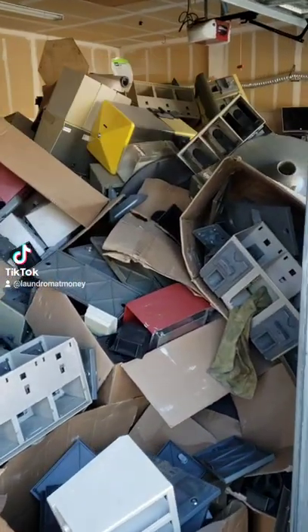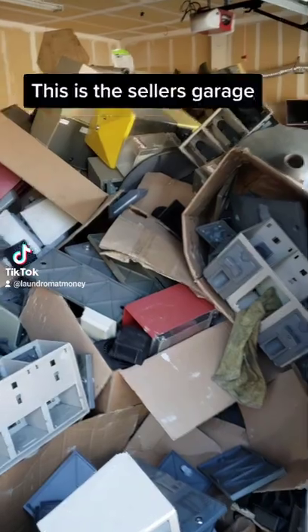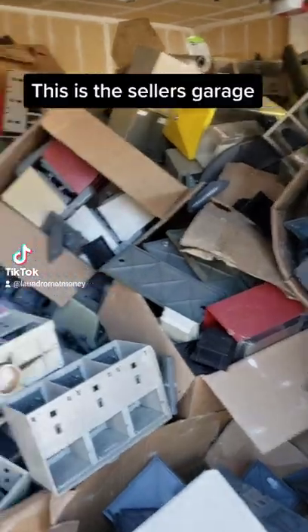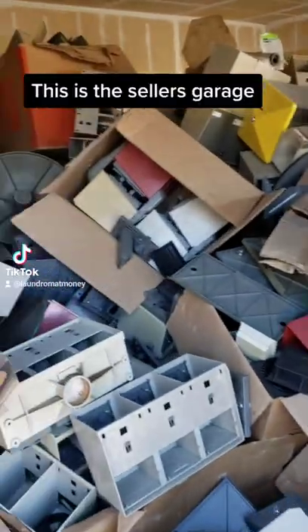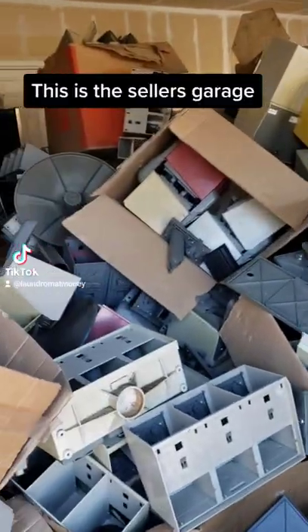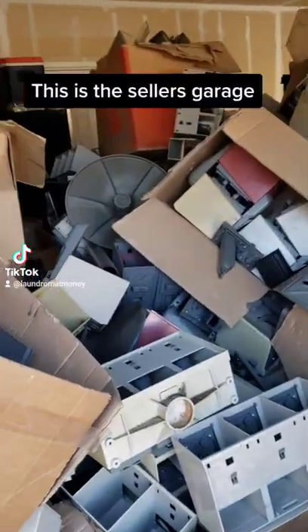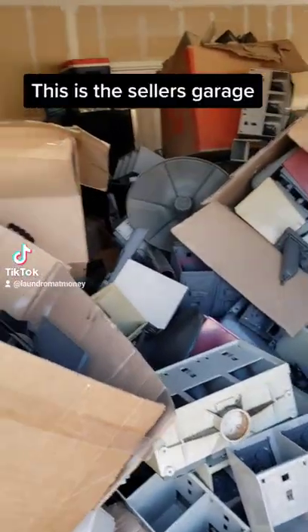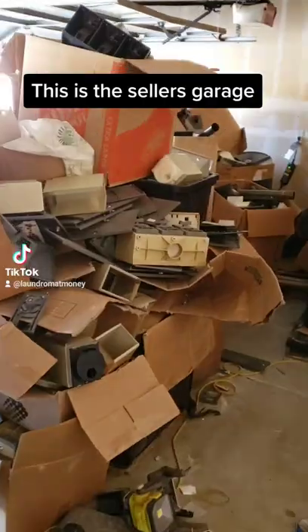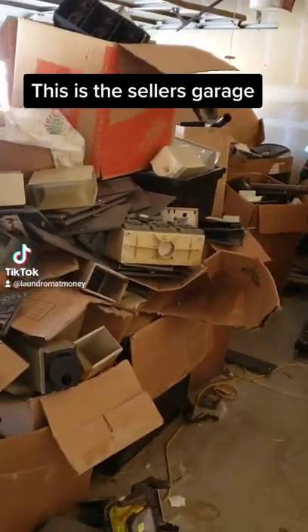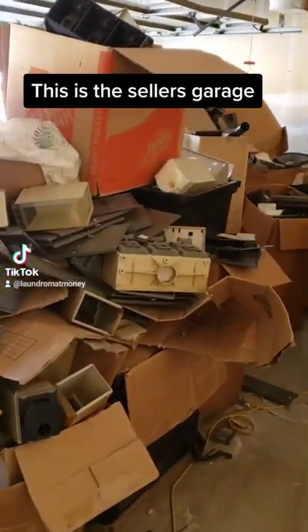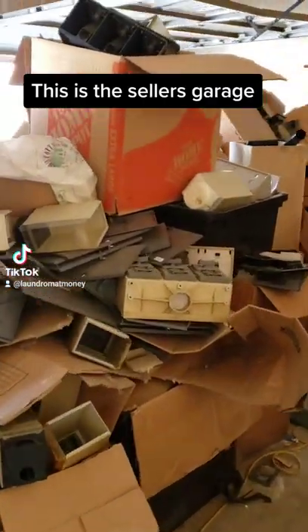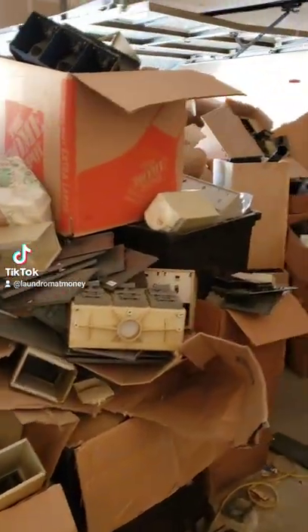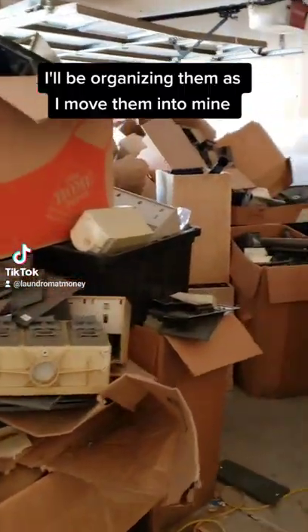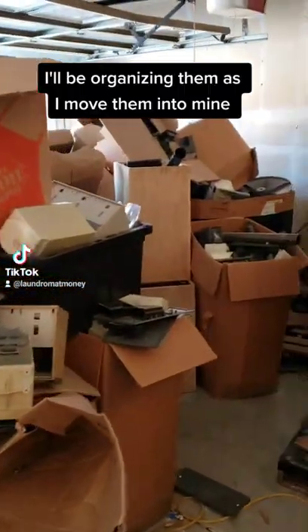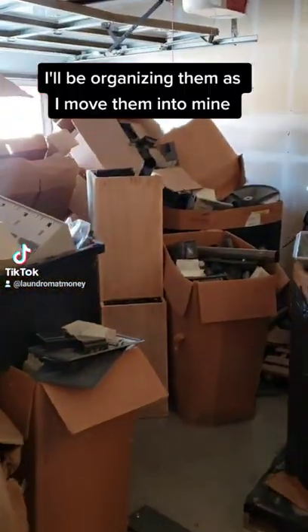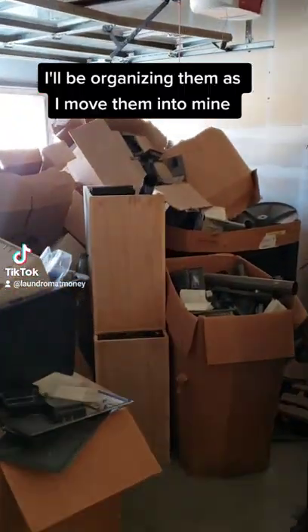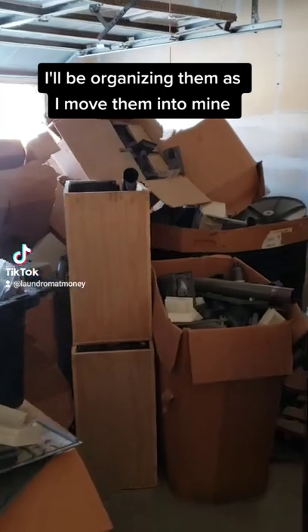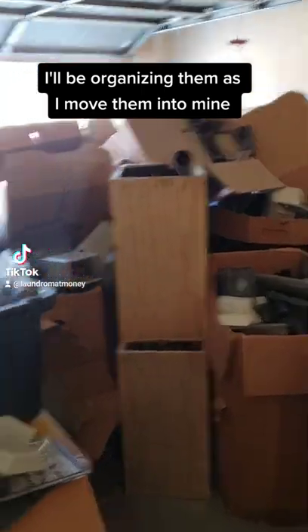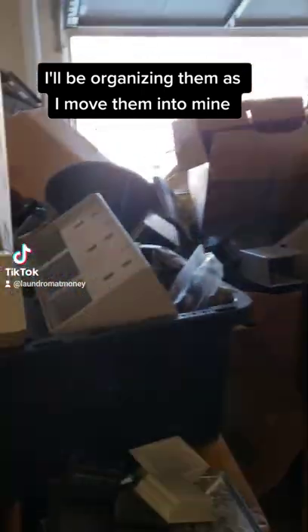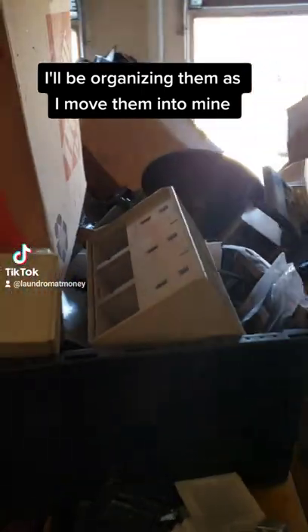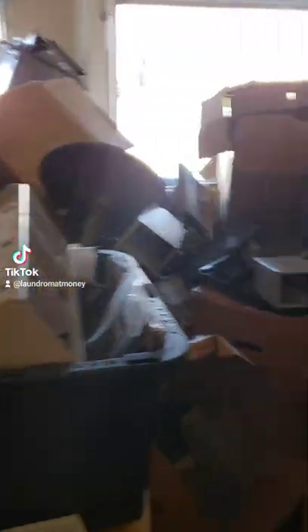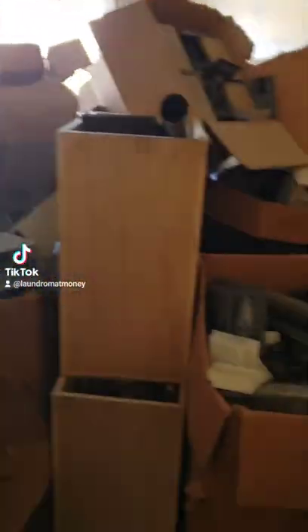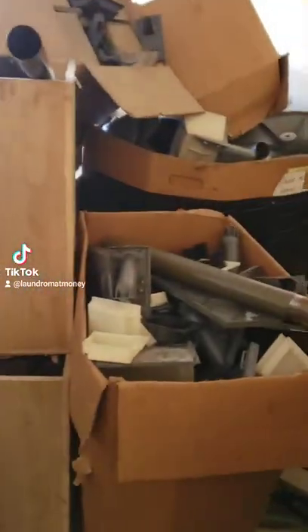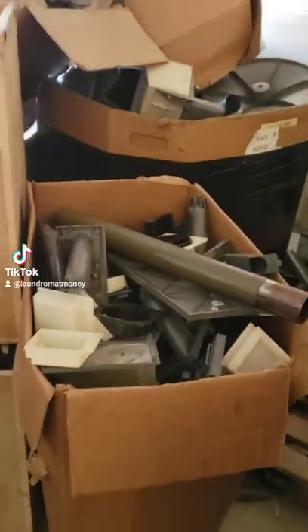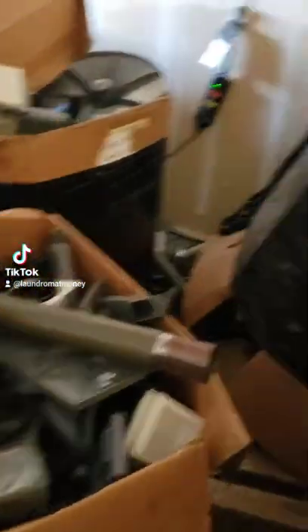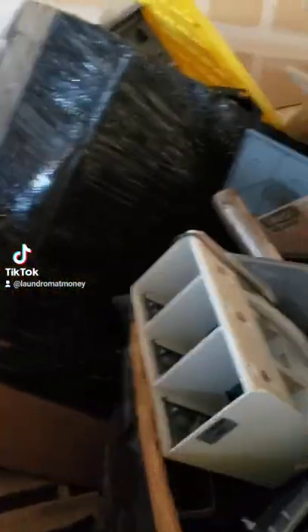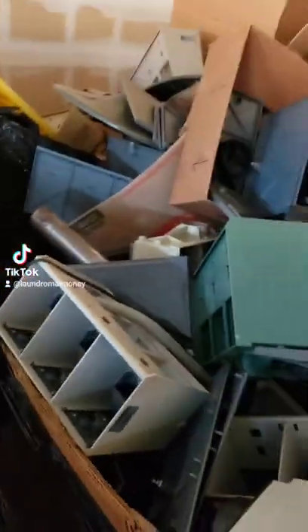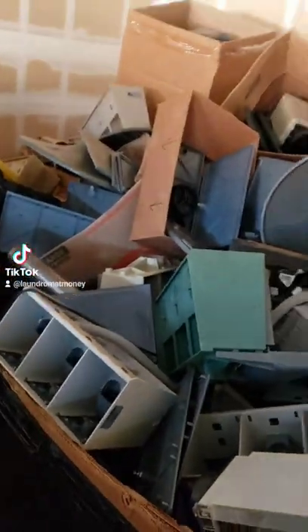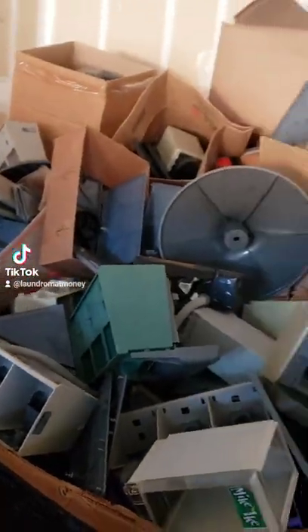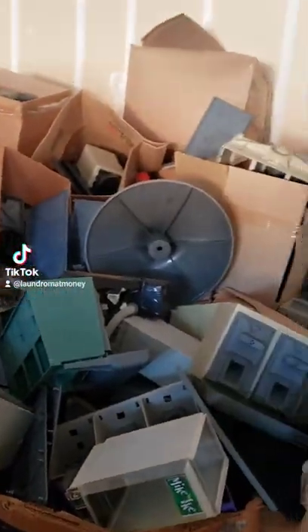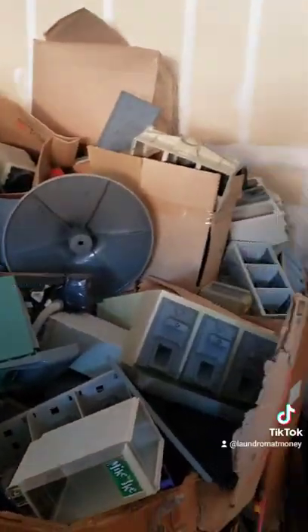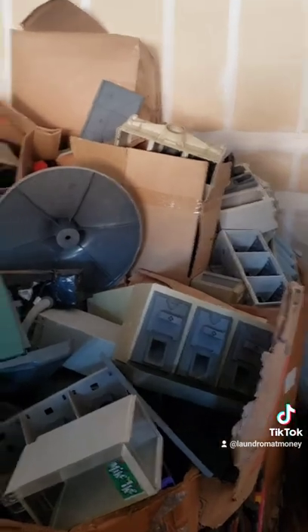The seller told me there's anywhere from 100 to 130 machines in here, so I'm guessing it's closer to 100, maybe a little less. There's a couple machines that are fully intact, but obviously most of them need to be built.